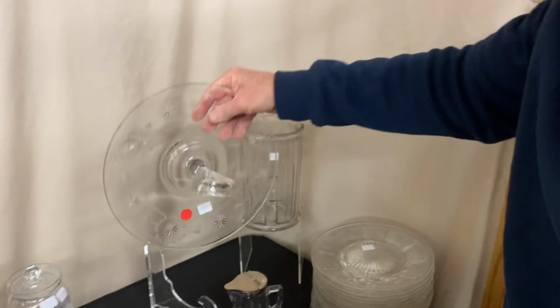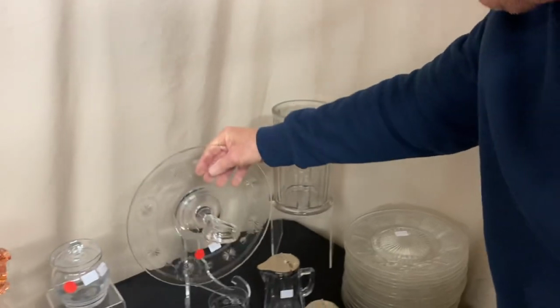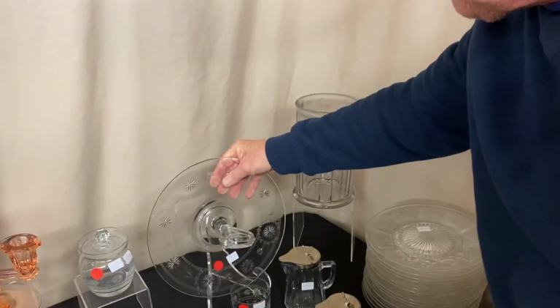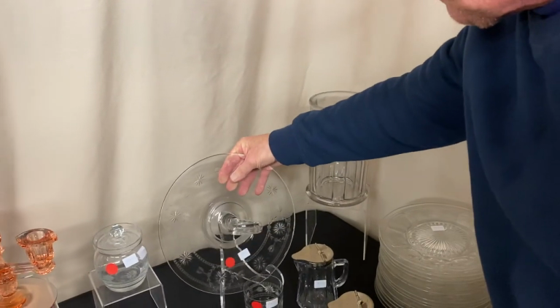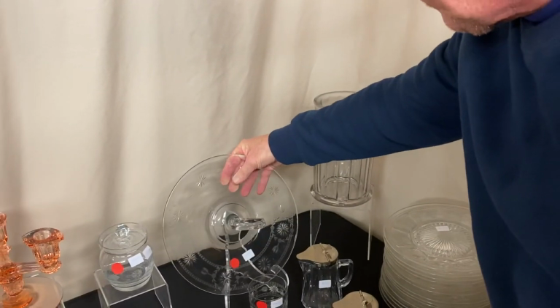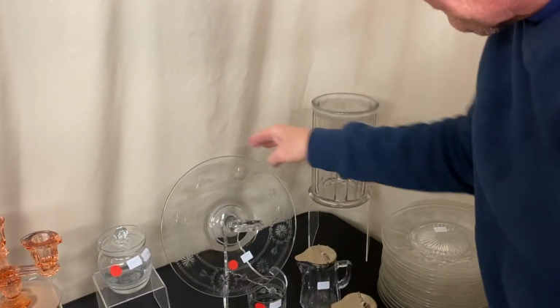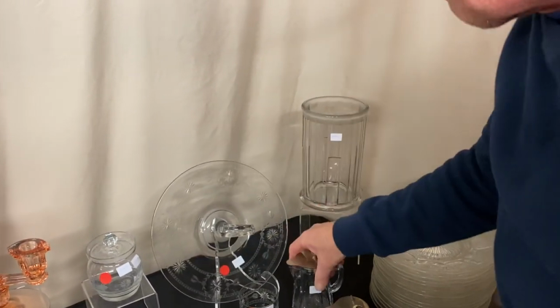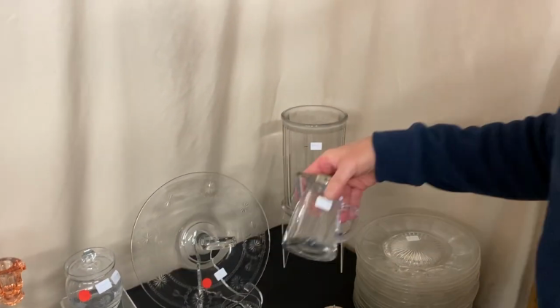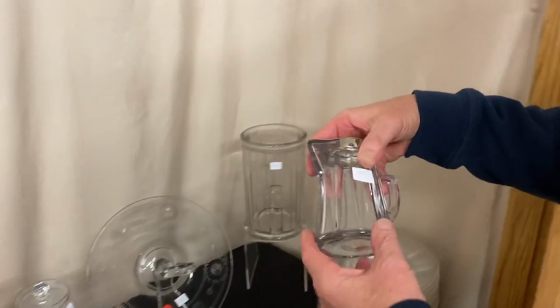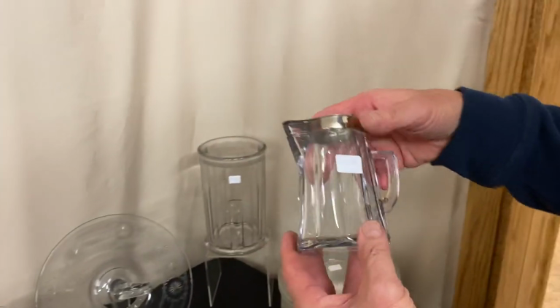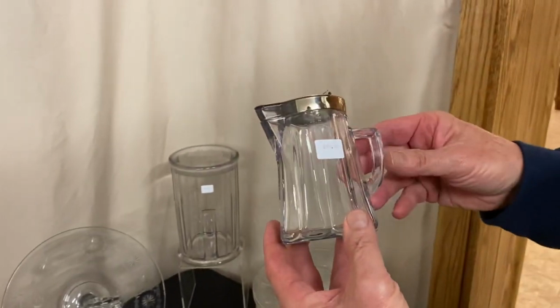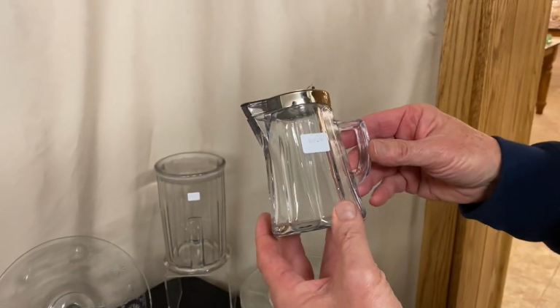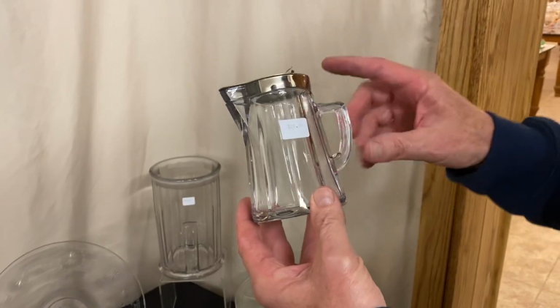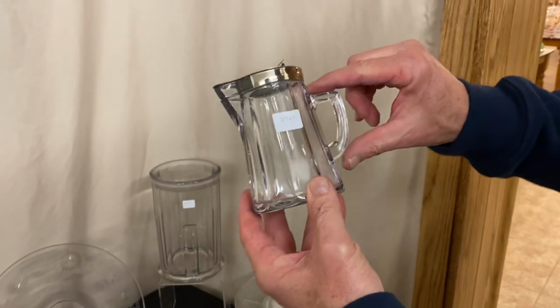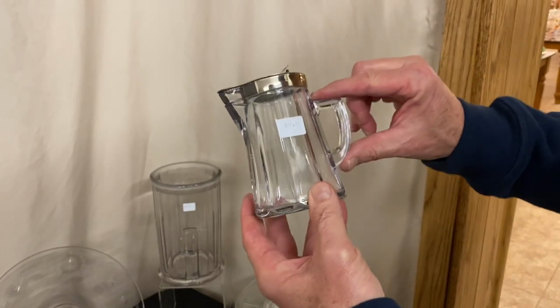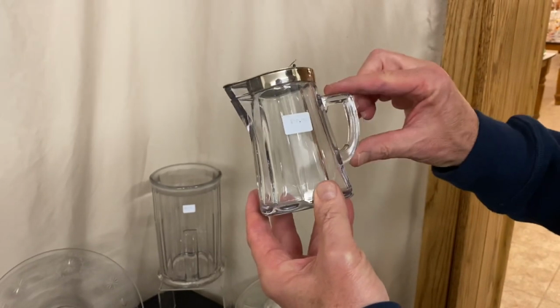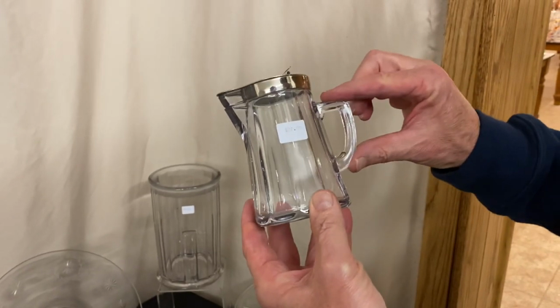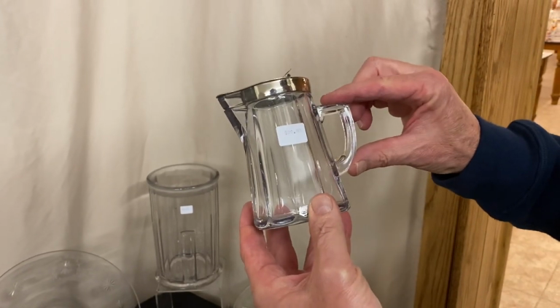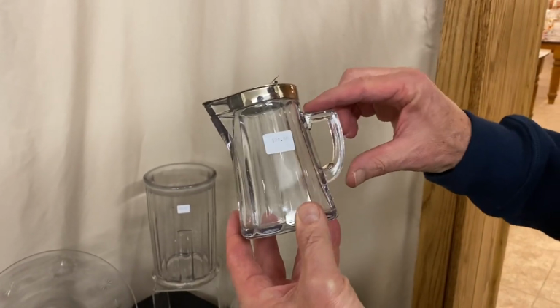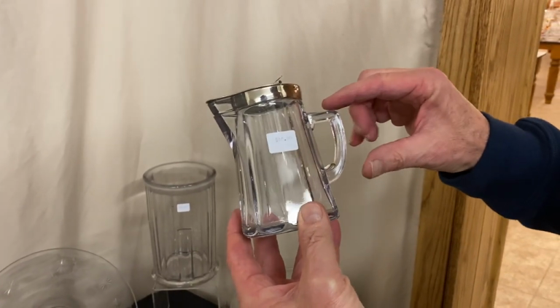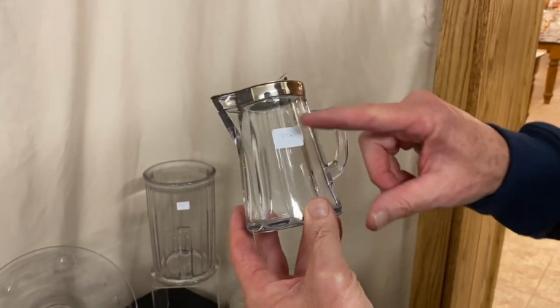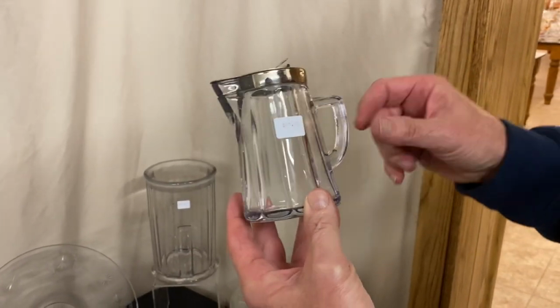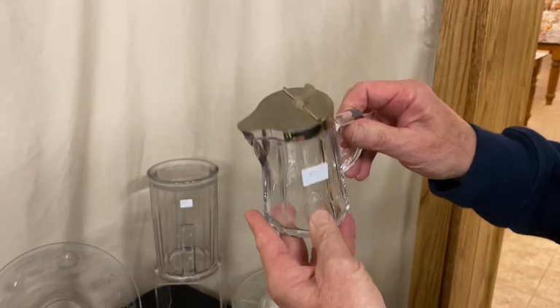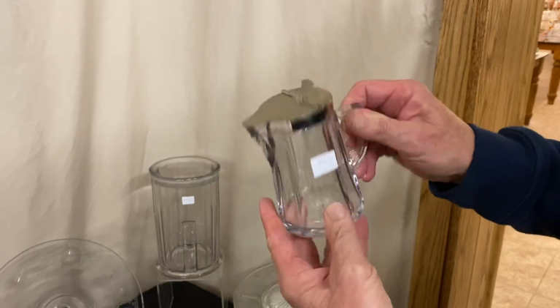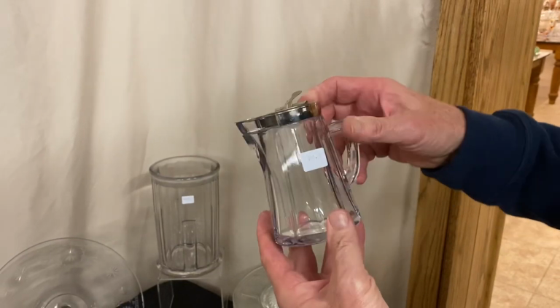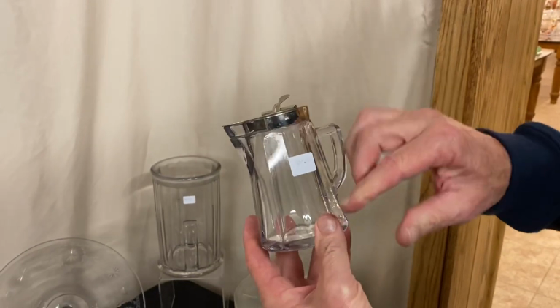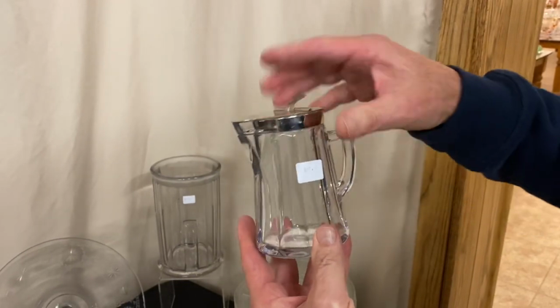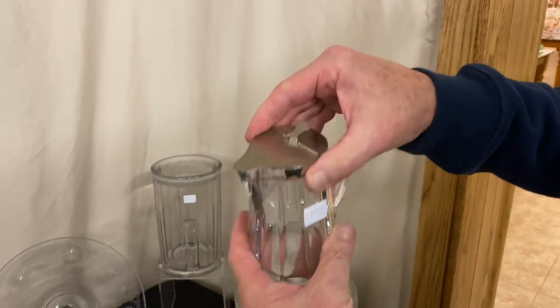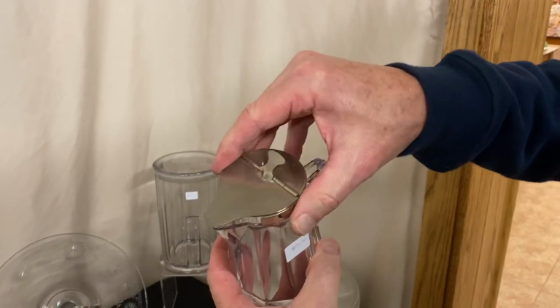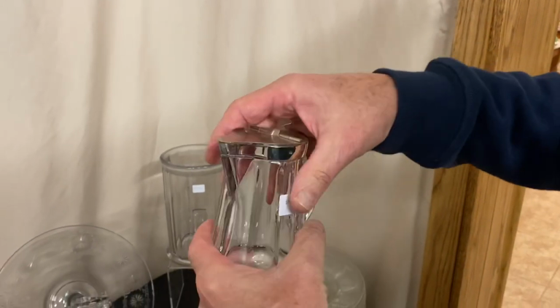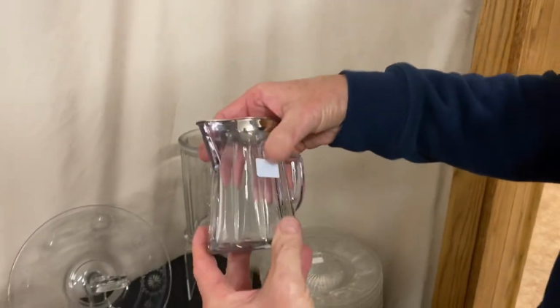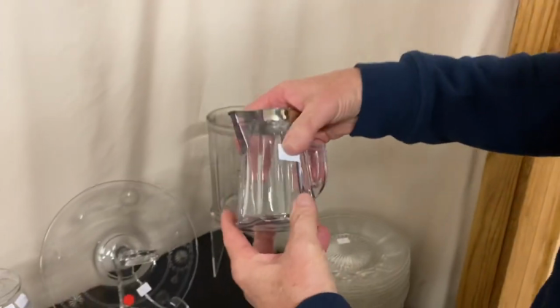We have a McGrady 7-ounce syrup. It has a pressed handle, the square over the top, and it's priced $20 — half price $10. The price of the lid is worth that all by itself.